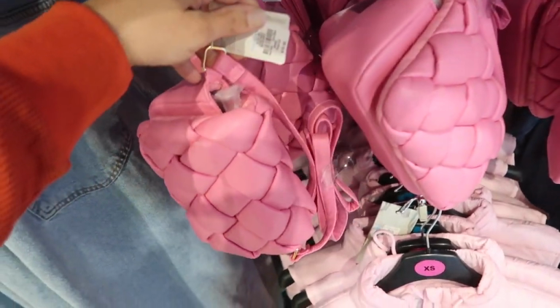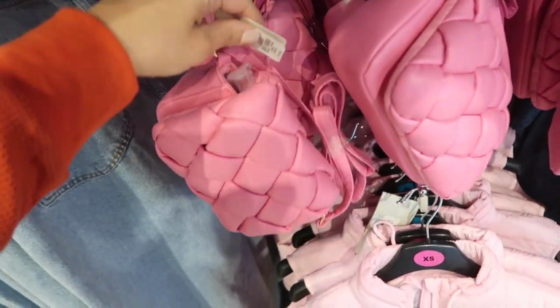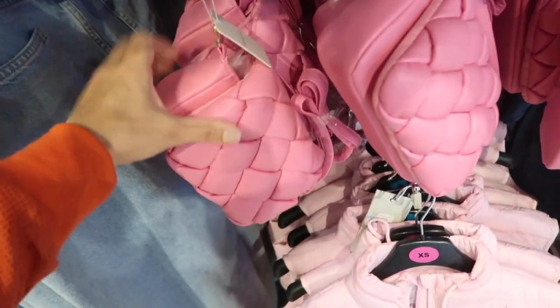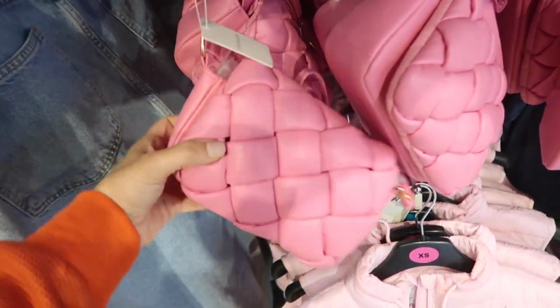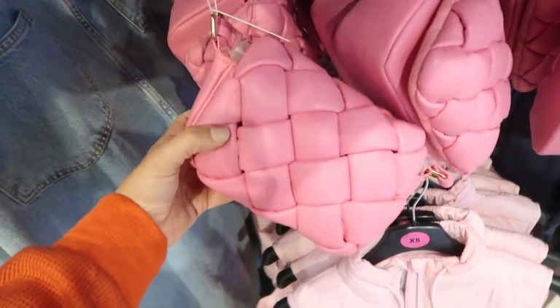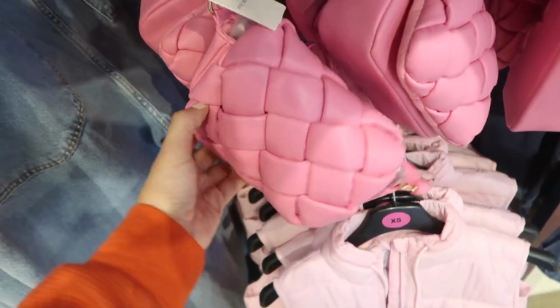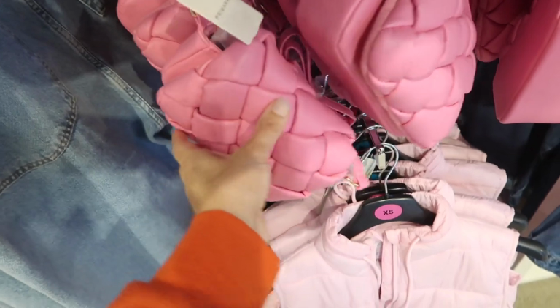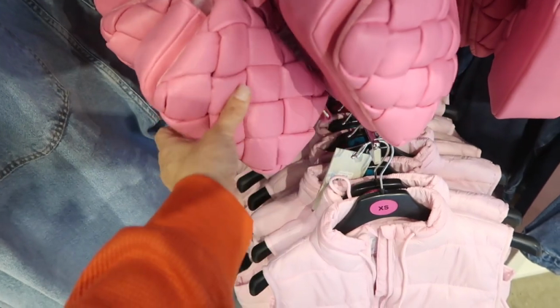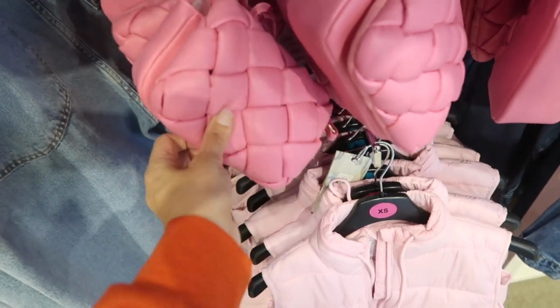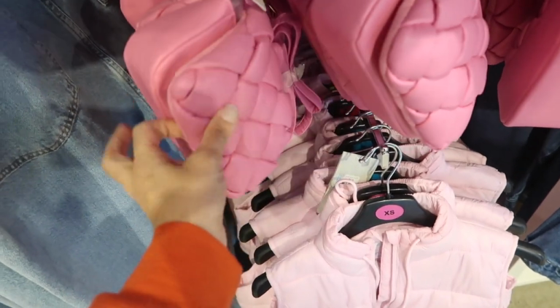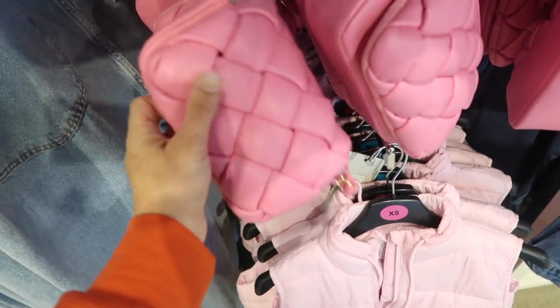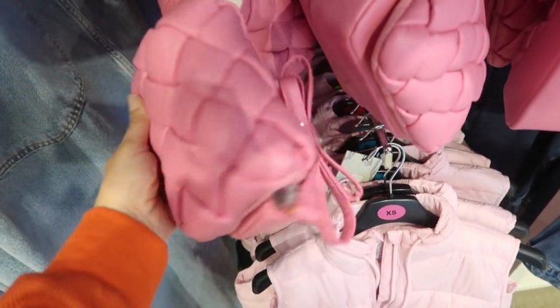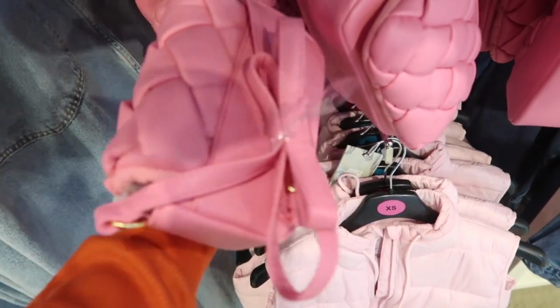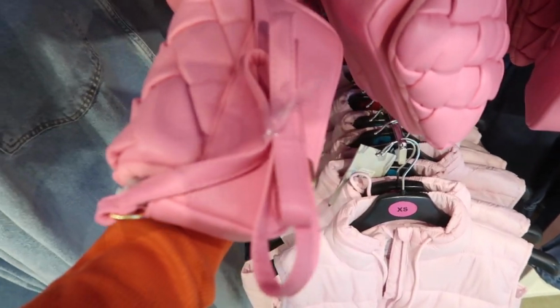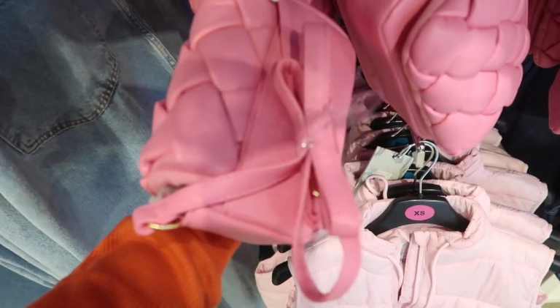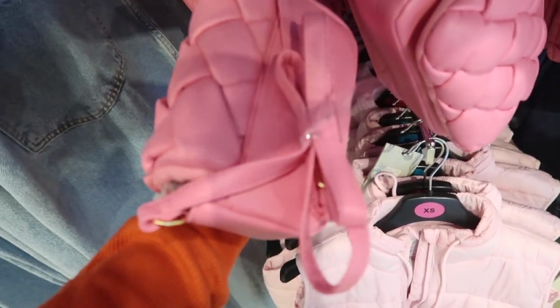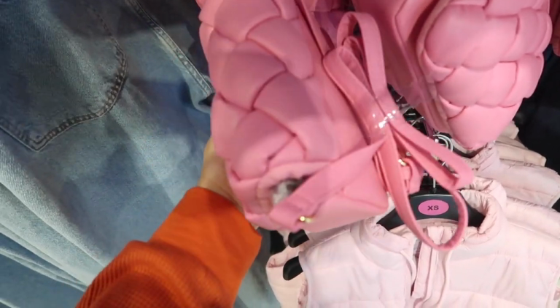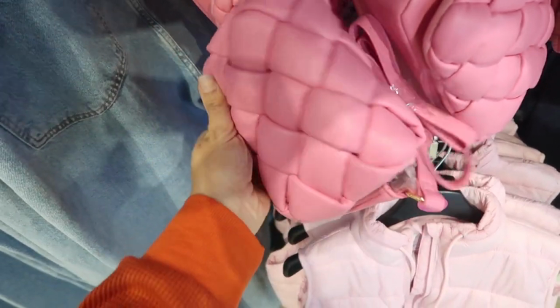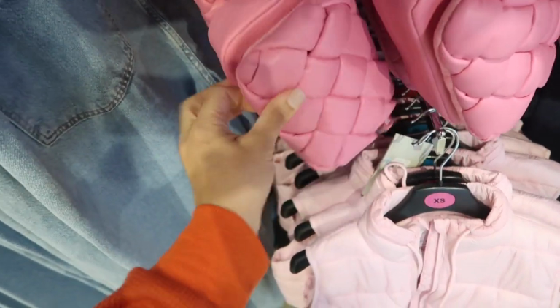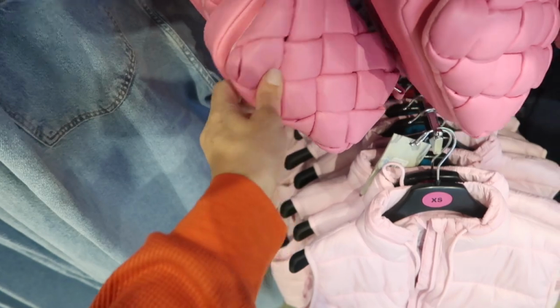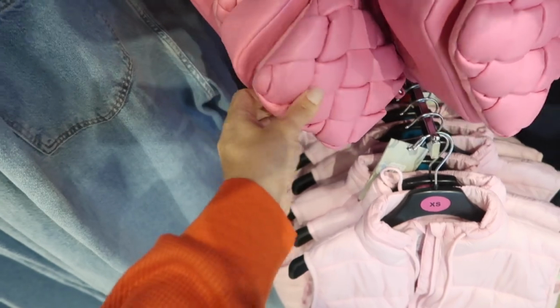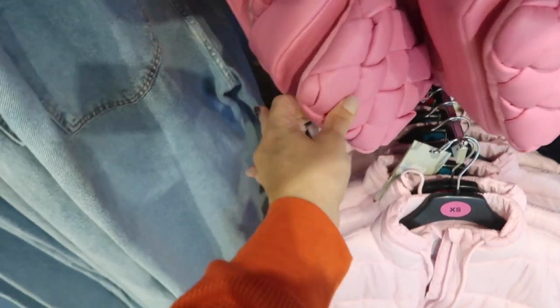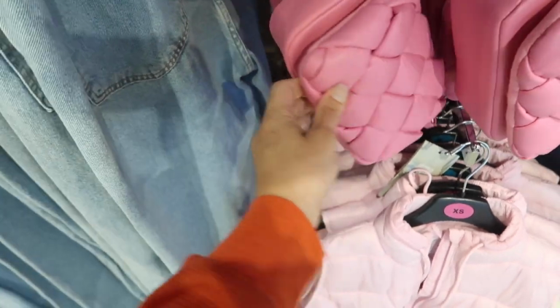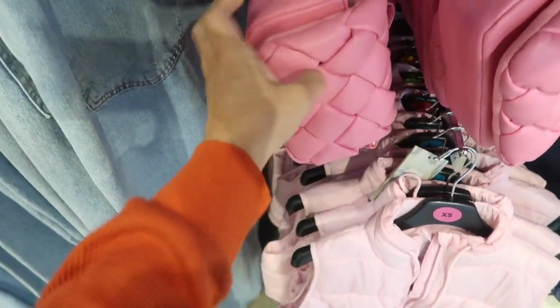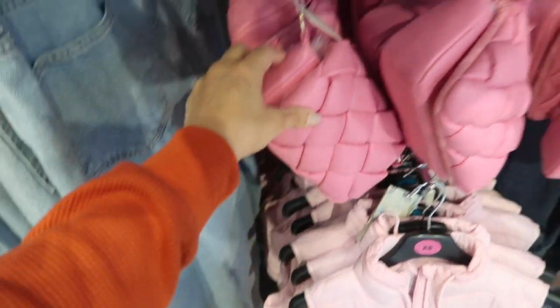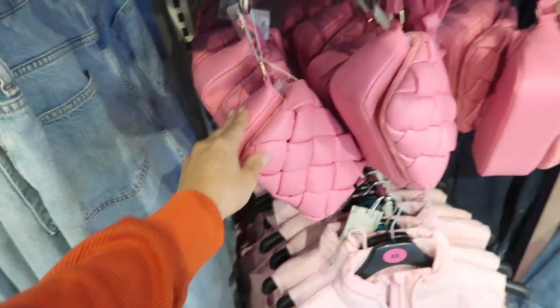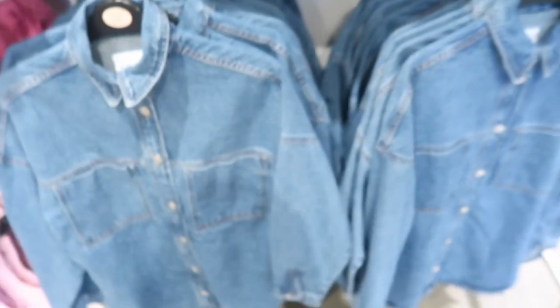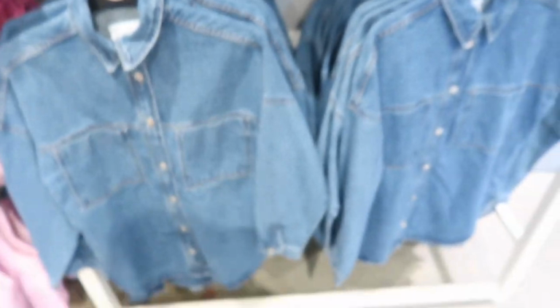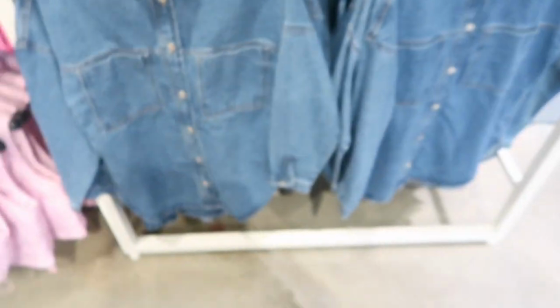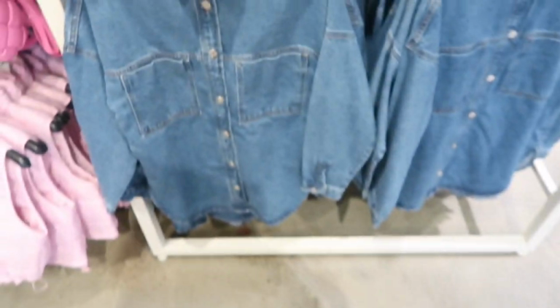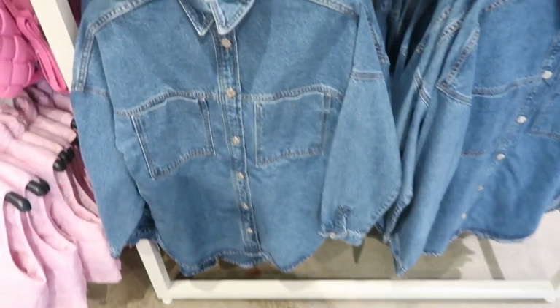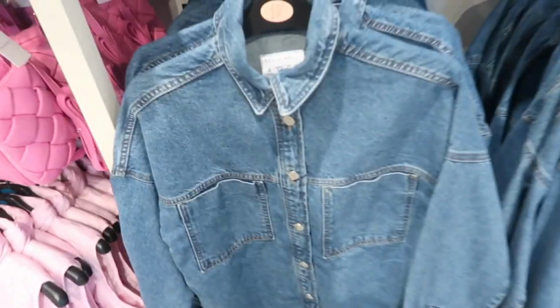Here's a cute little woven bag. I know pink is pretty popular for spring 2022 — this one's only ten dollars. It has that weave detail, really nice cushiony feel with the crossbody strap, it's adjustable, and it's a snap closure. I'm also seeing a denim jacket at a really good price.